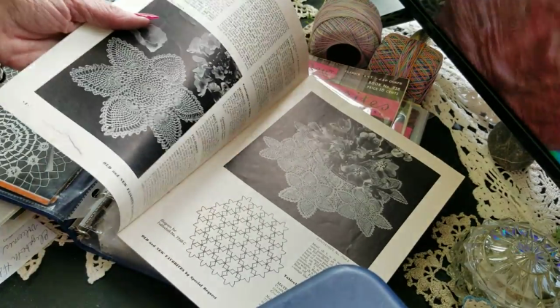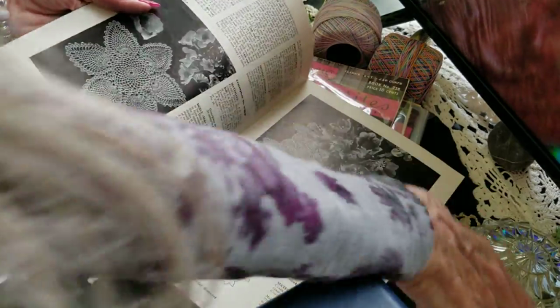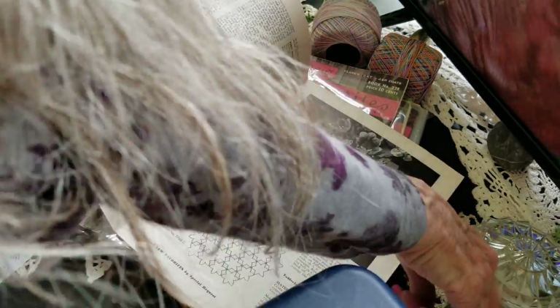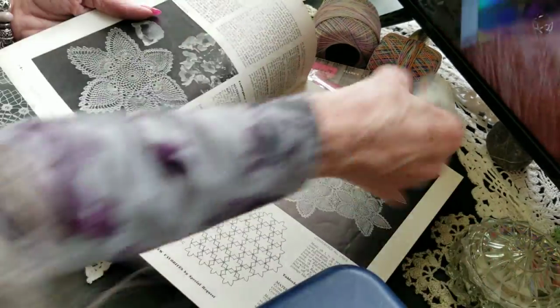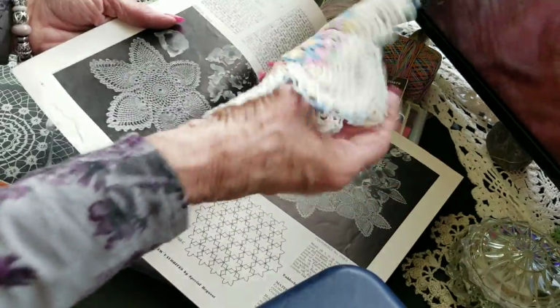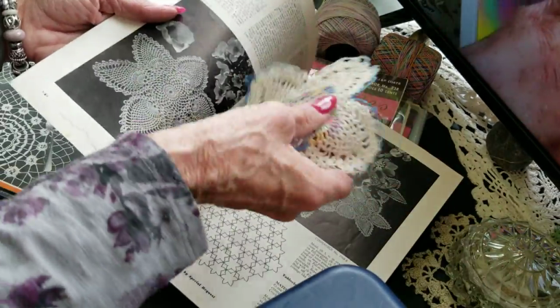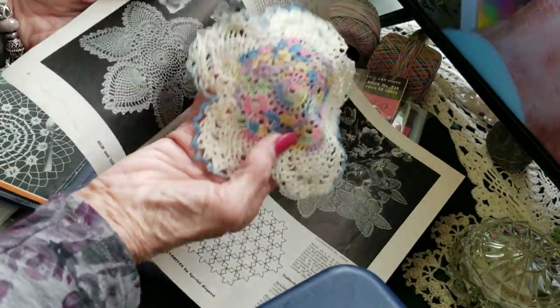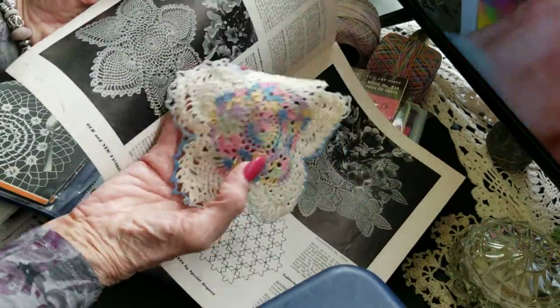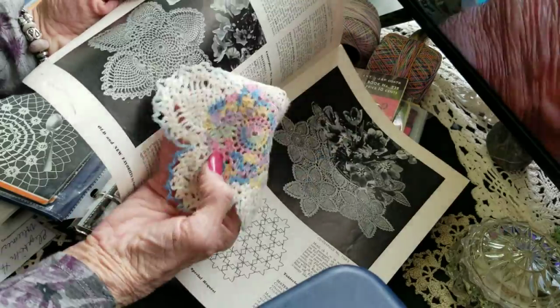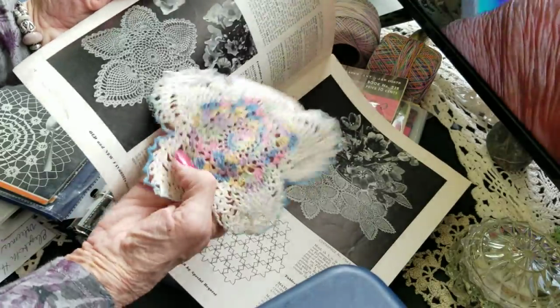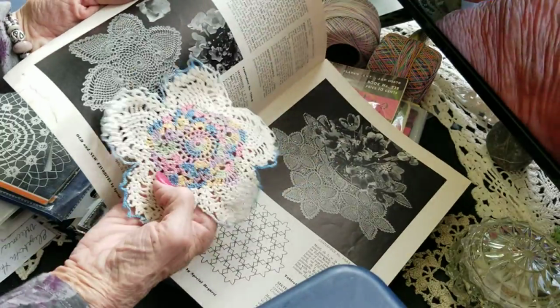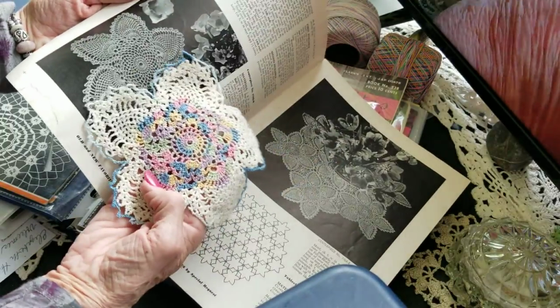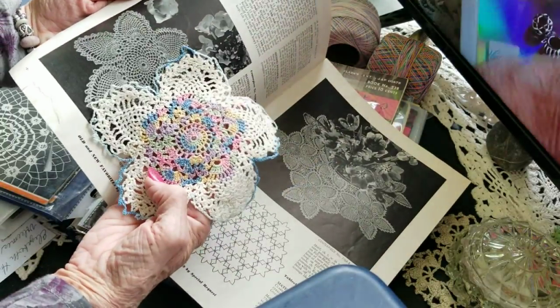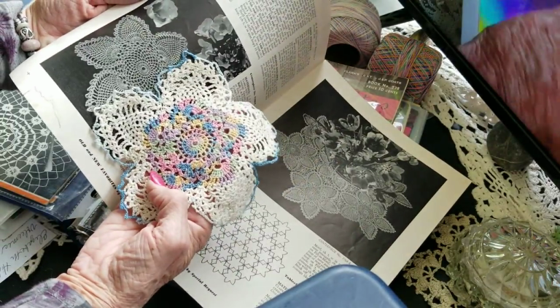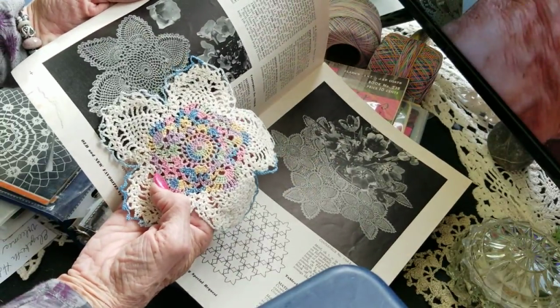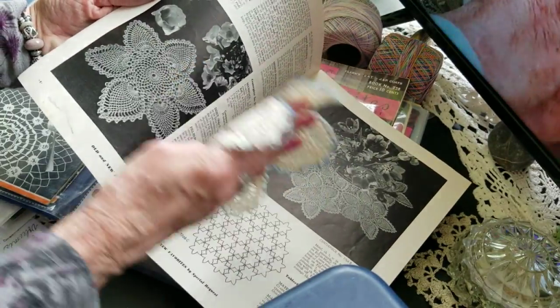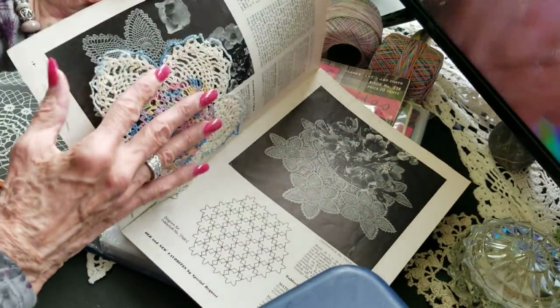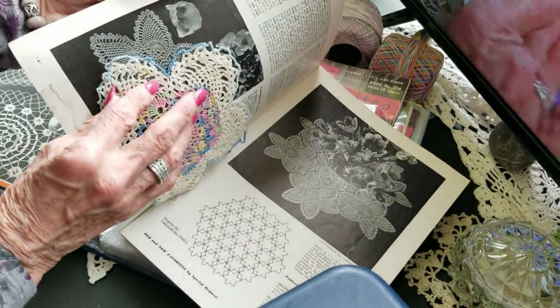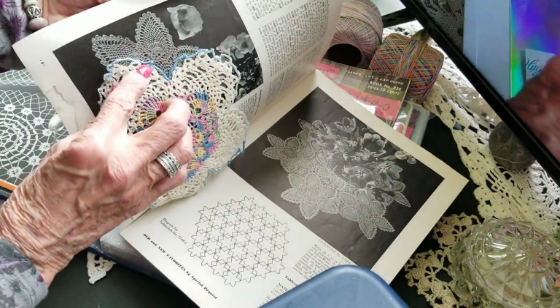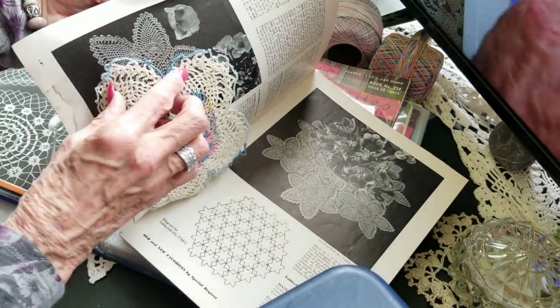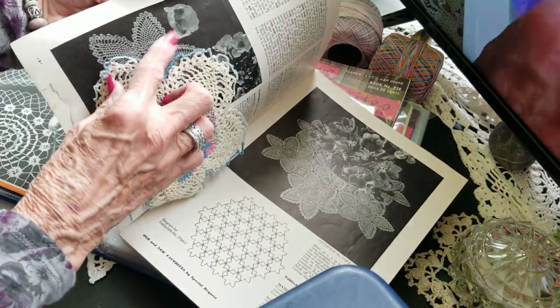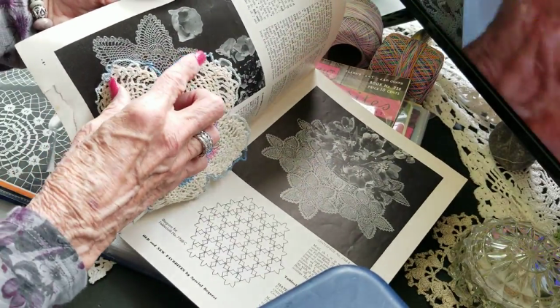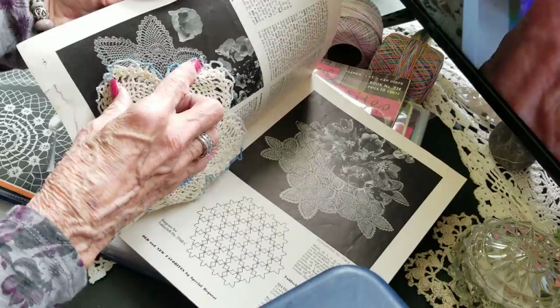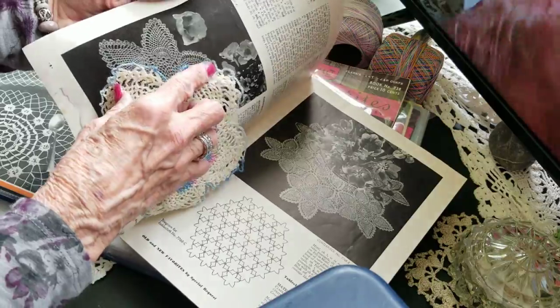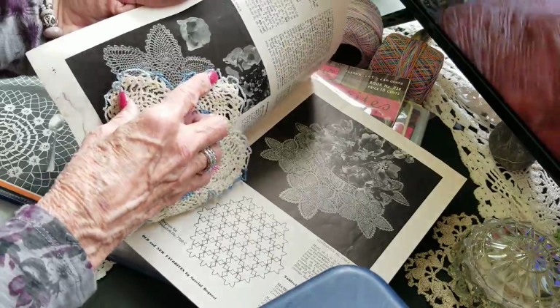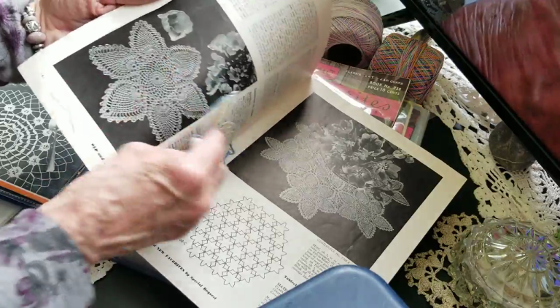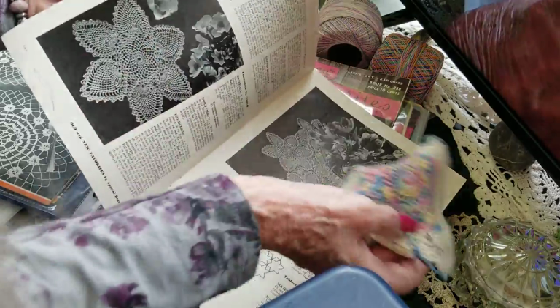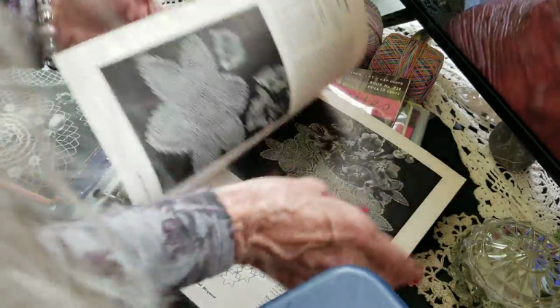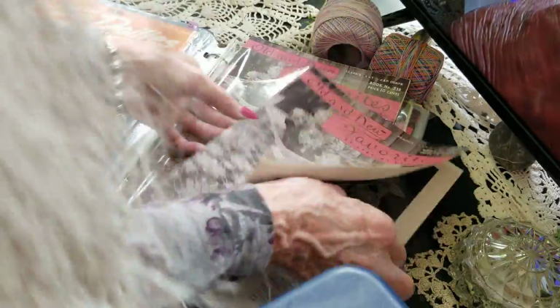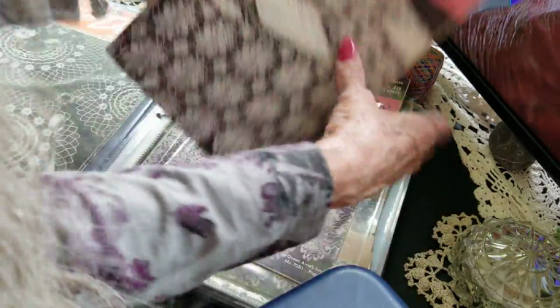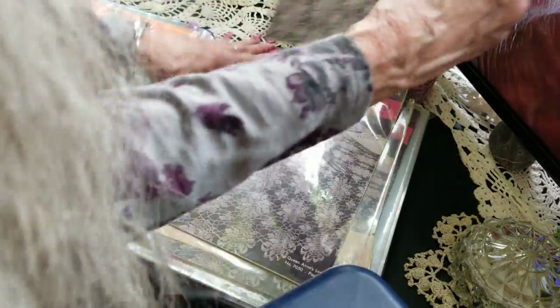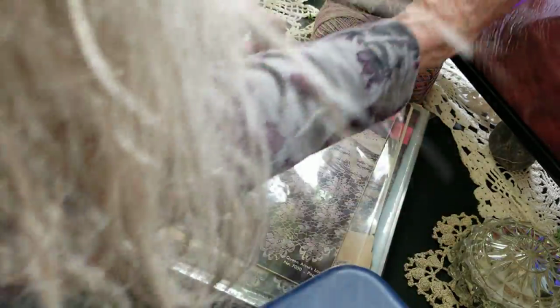Ah, here it is — that looks like the pattern for this one. But it's a bit different — see, the outside is different. So many patterns!